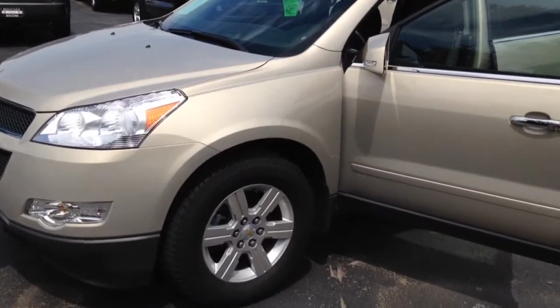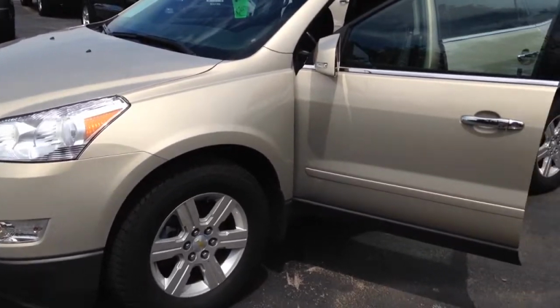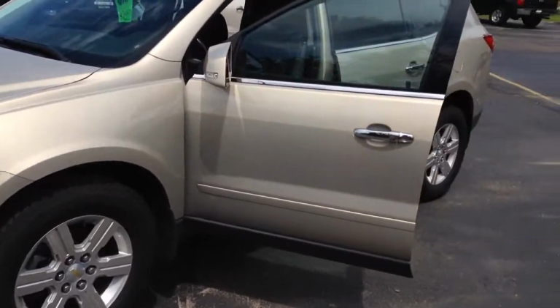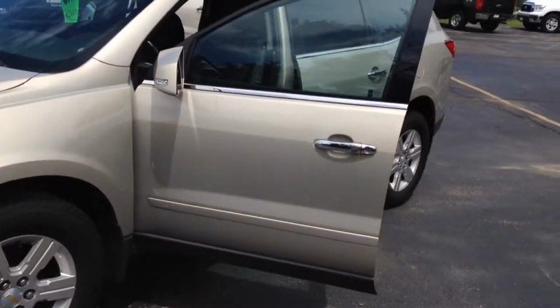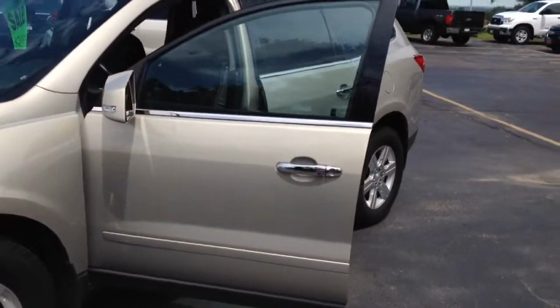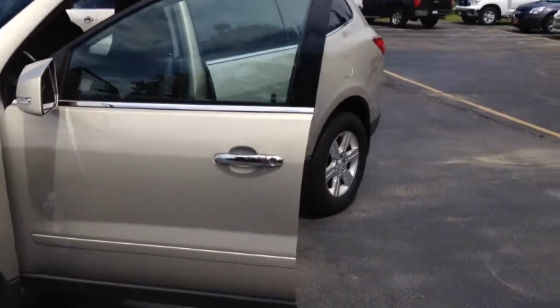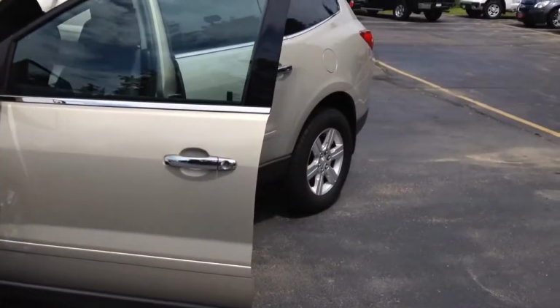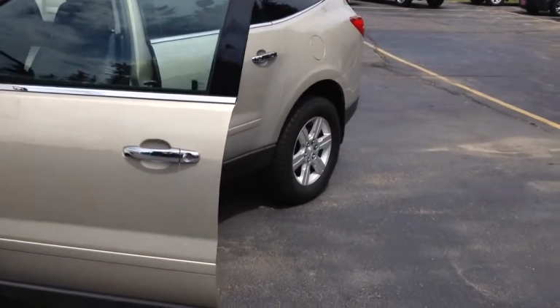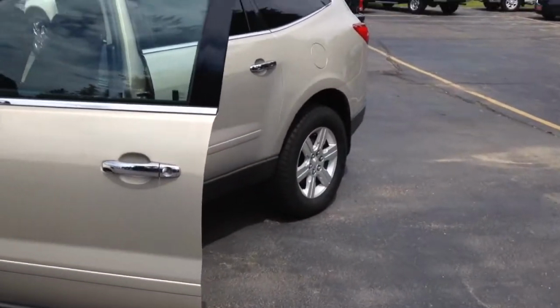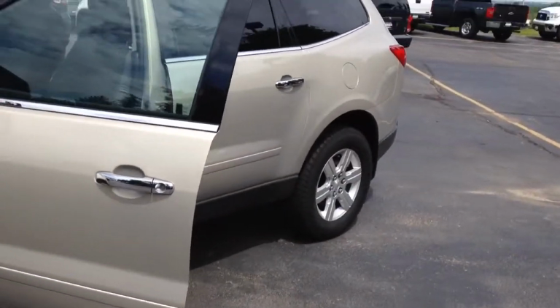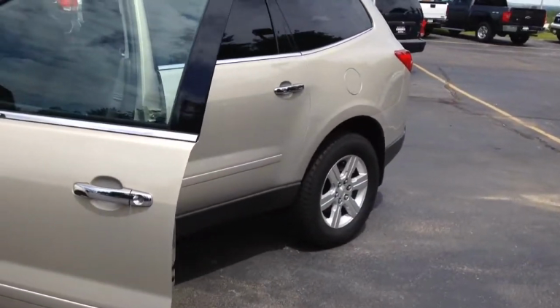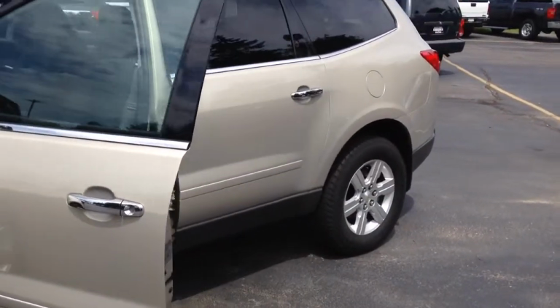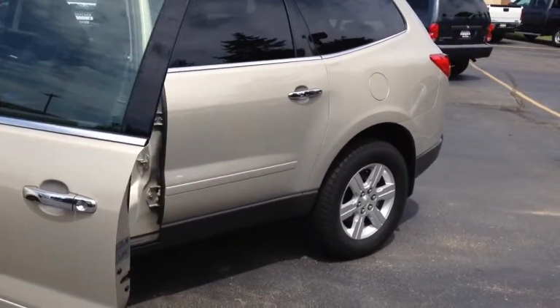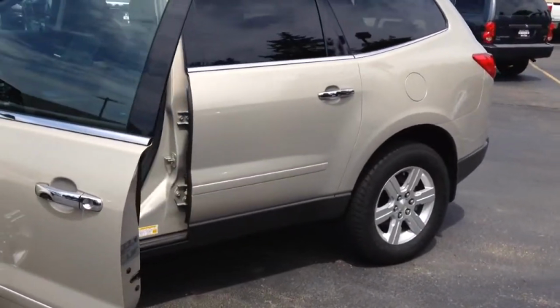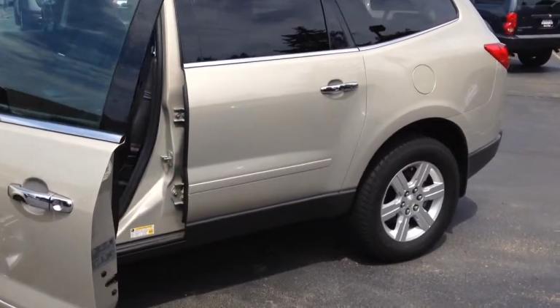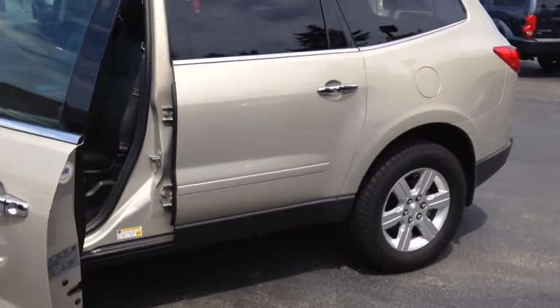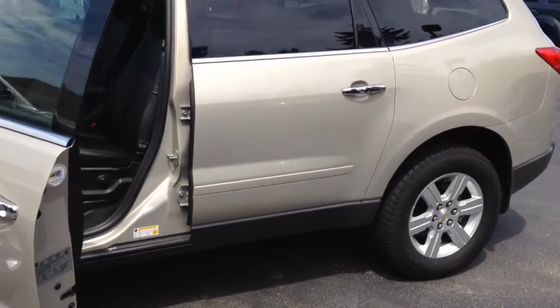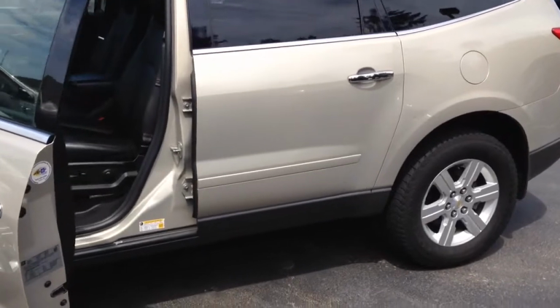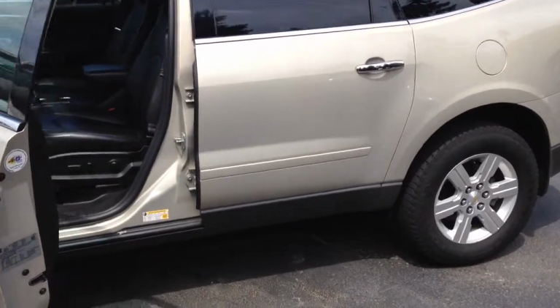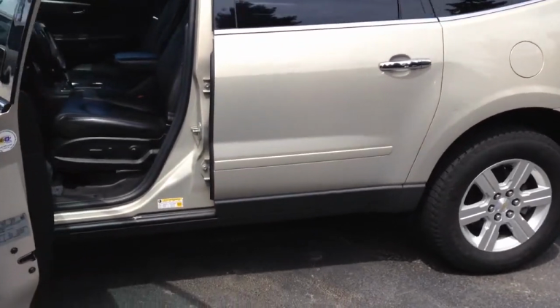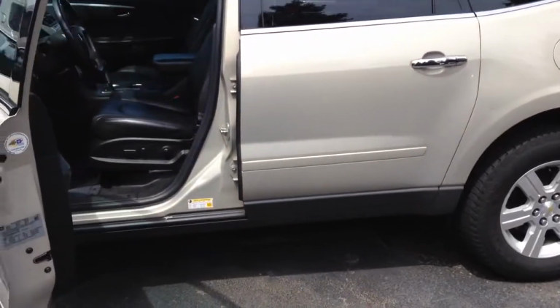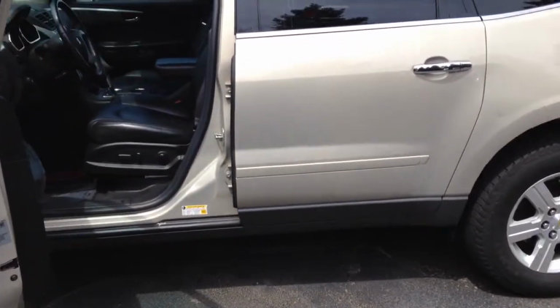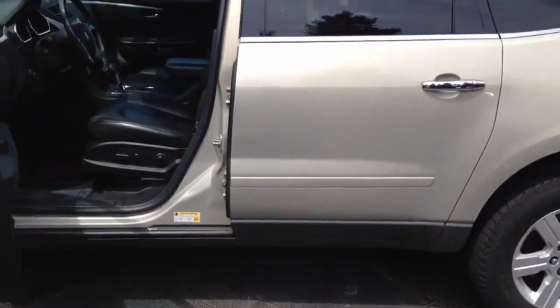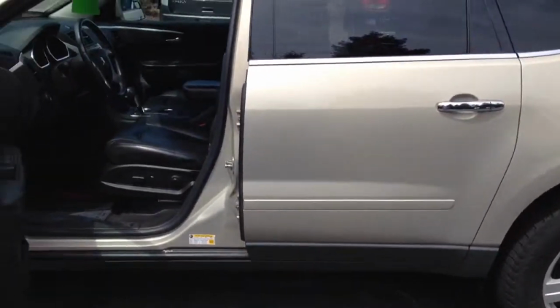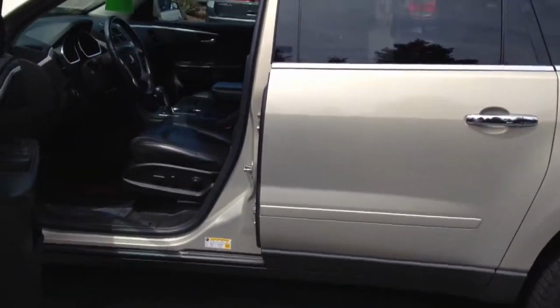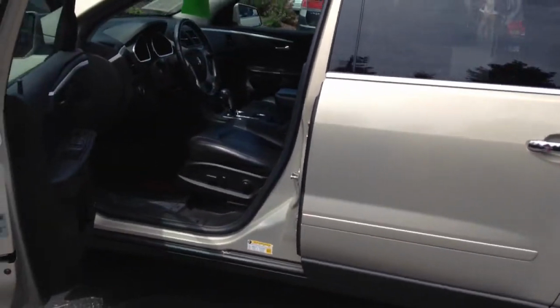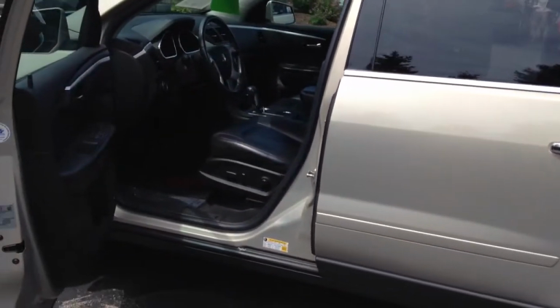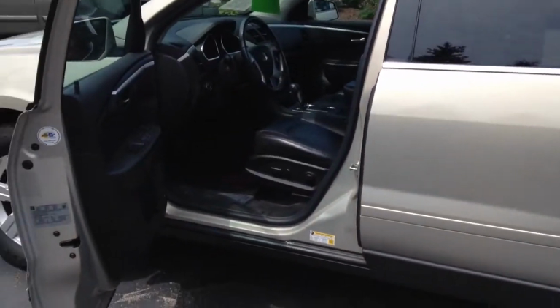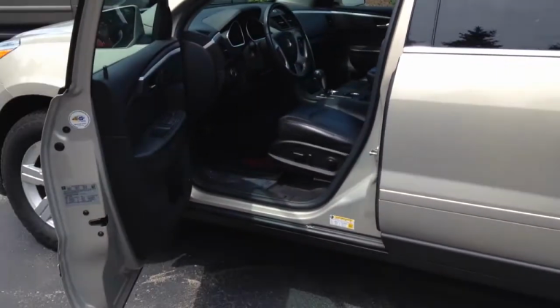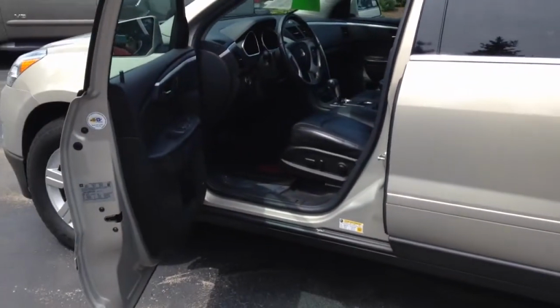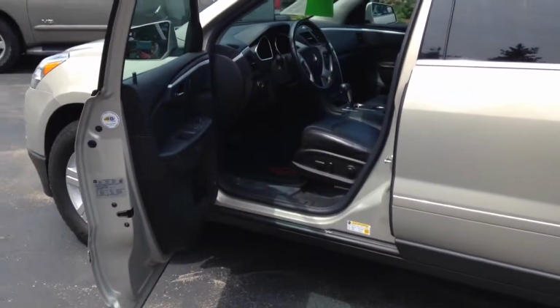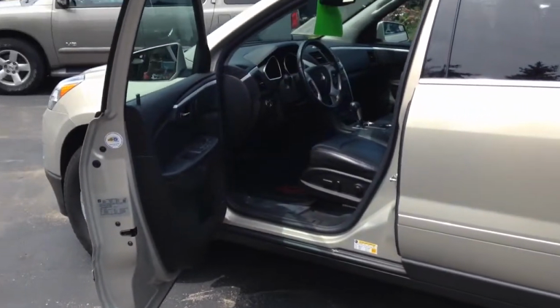Not only that, this vehicle comes with a perfect one owner Carfax history report. And let me tell you how well maintained this vehicle has been.